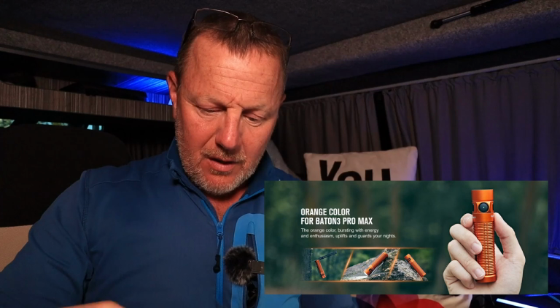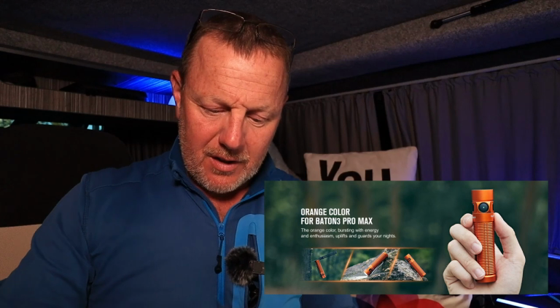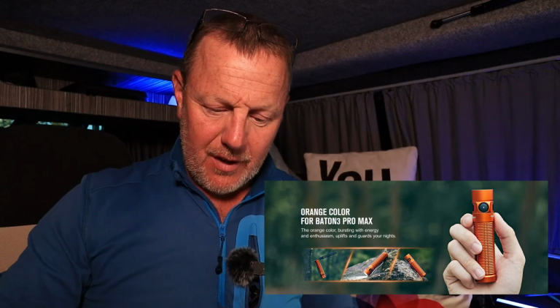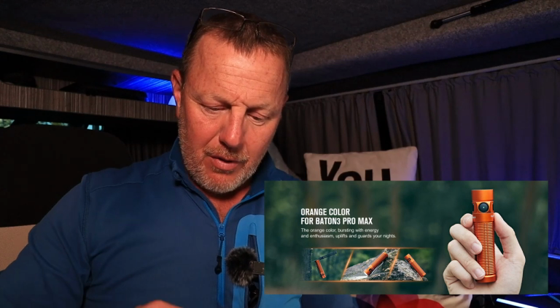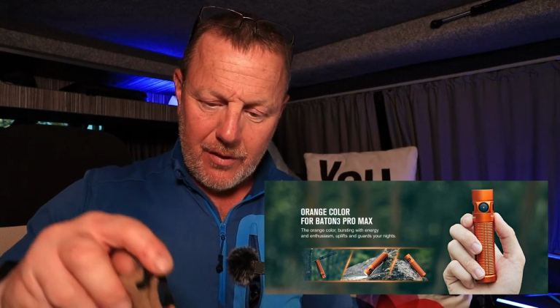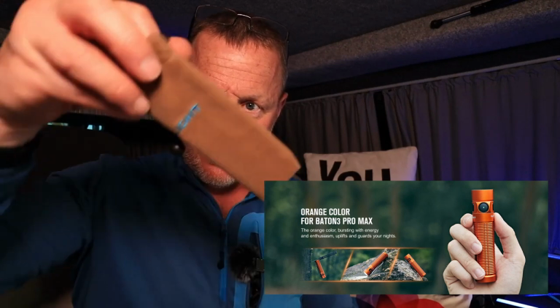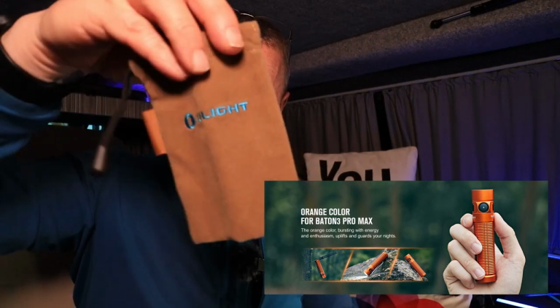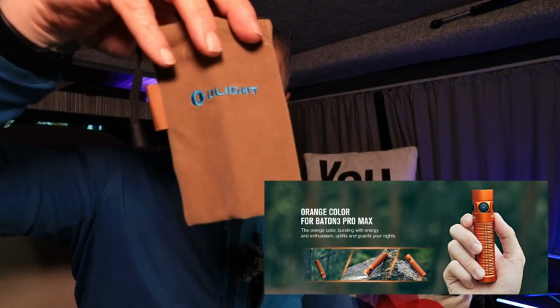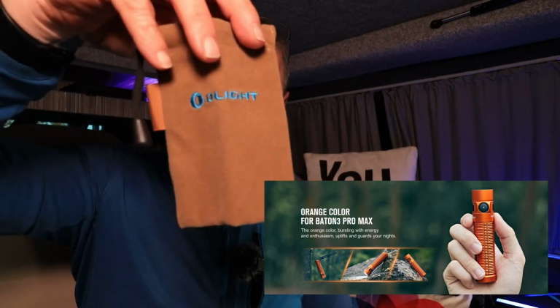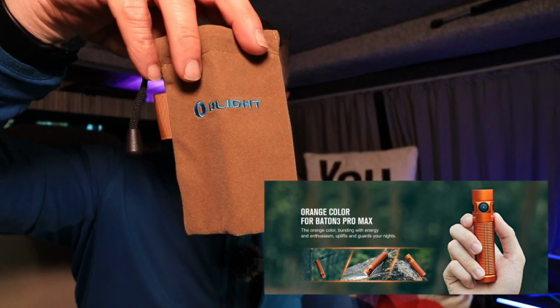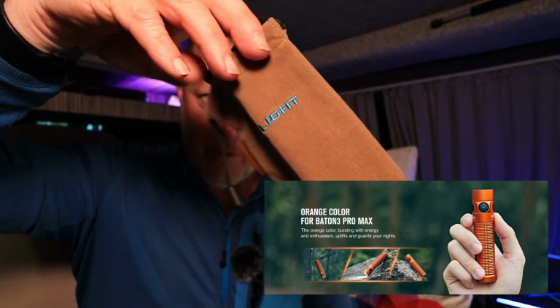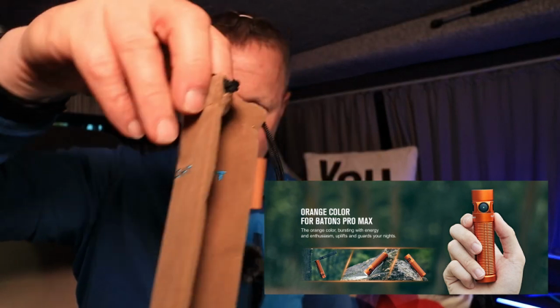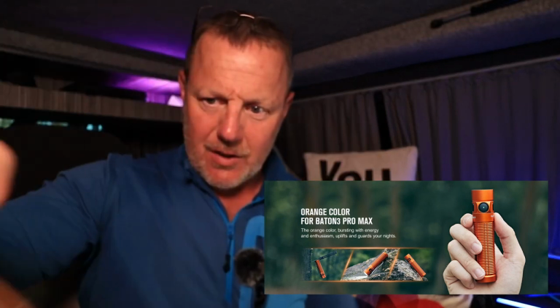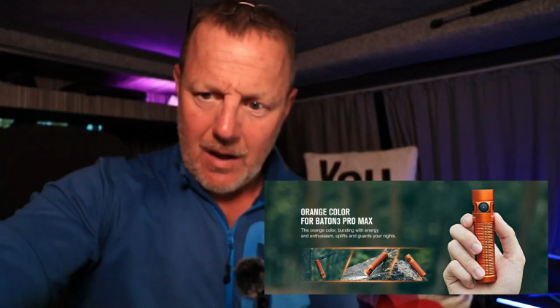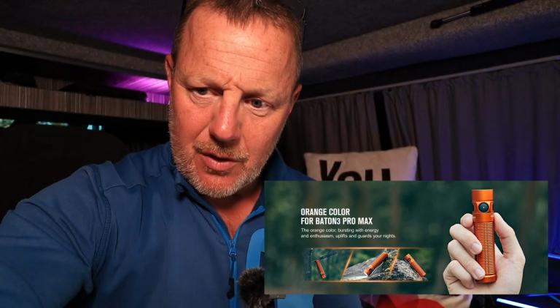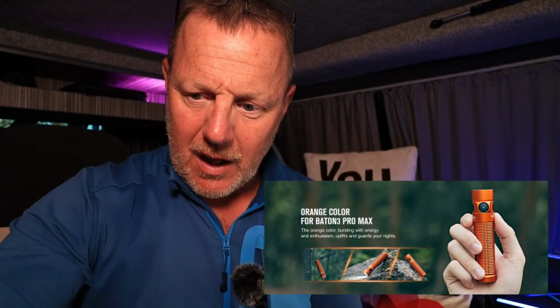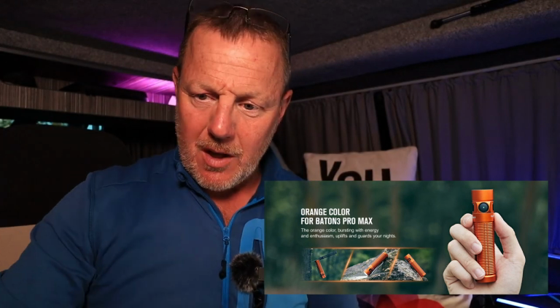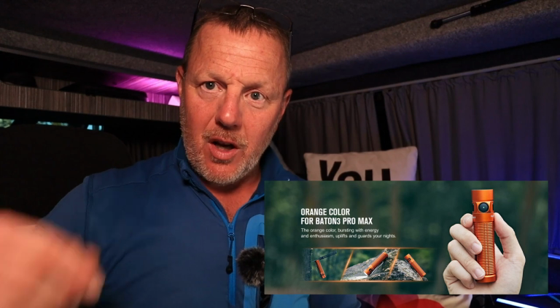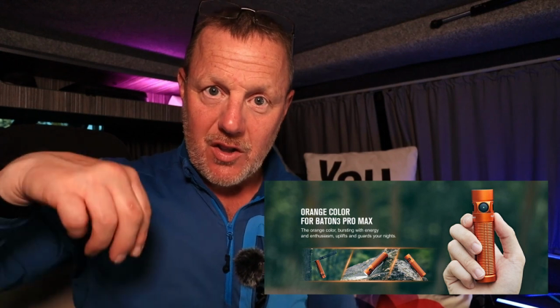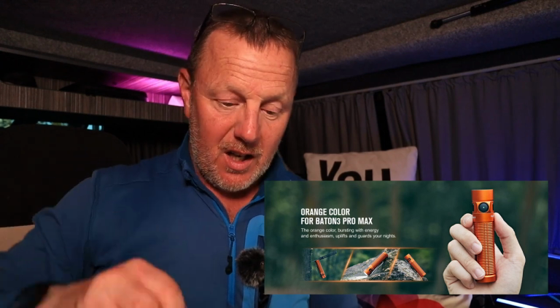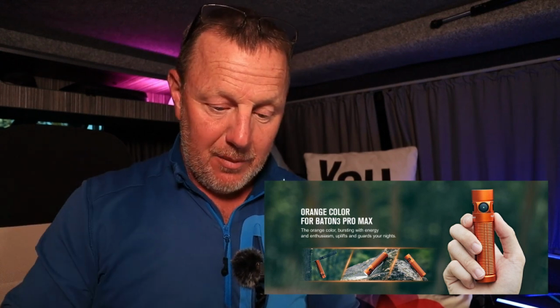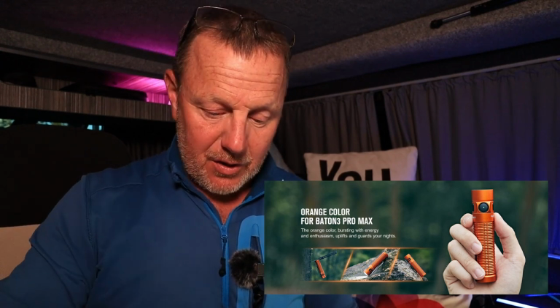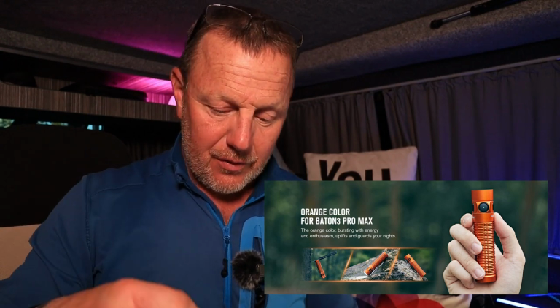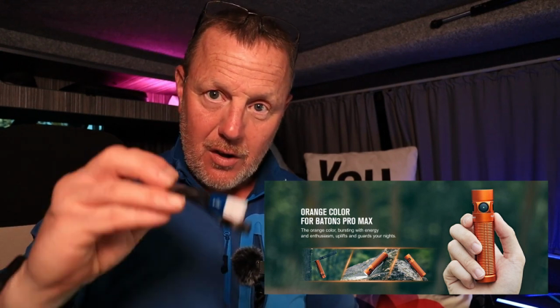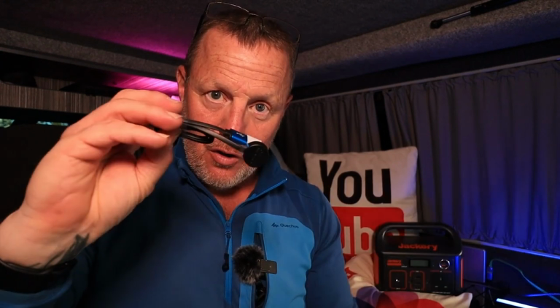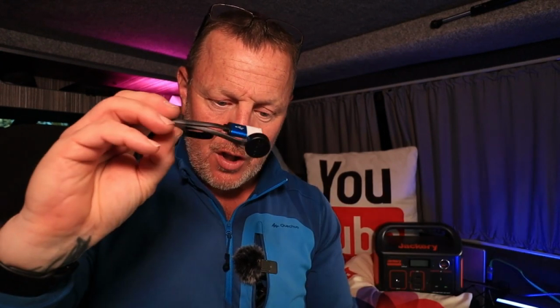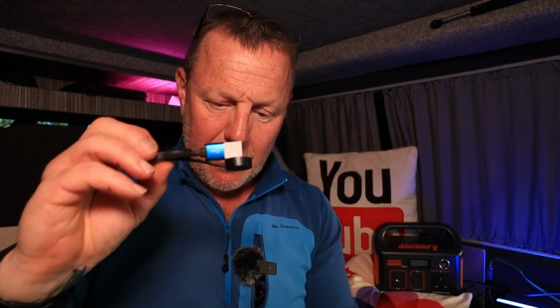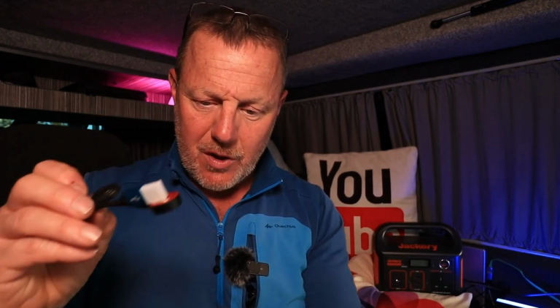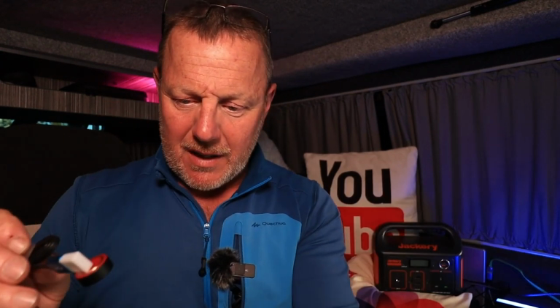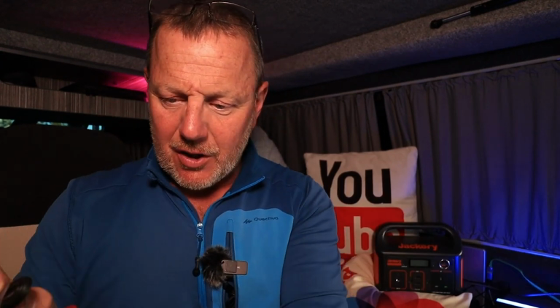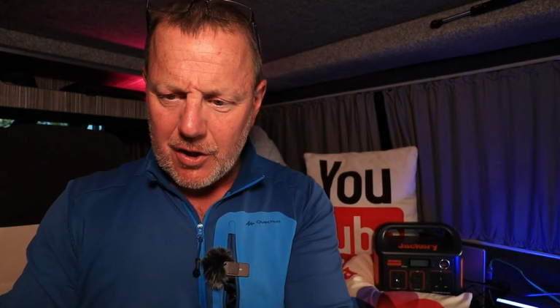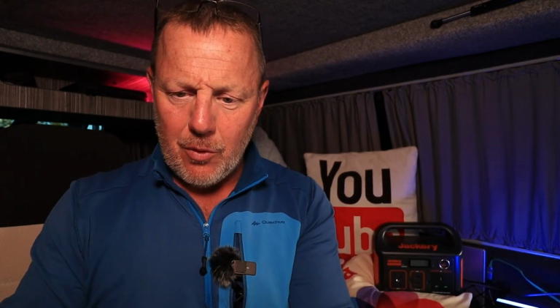You get this lovely little brown wallet to keep it in, this little brown case. So when you keep it in your pocket, you can tuck it in and keep it nice and soft. You get your charger cable, which is a magnetic charger cable.